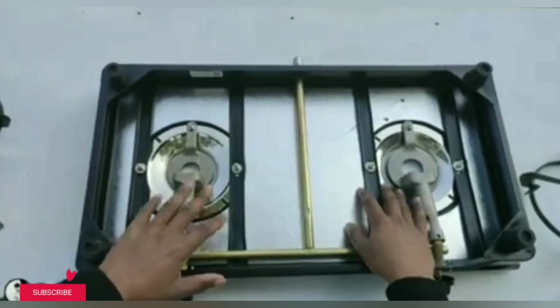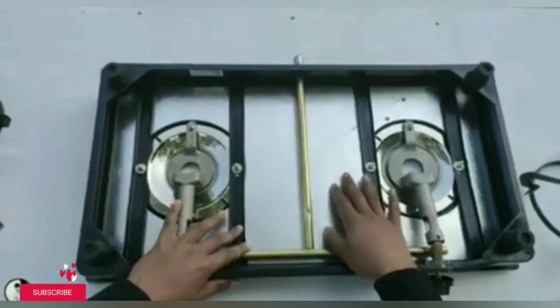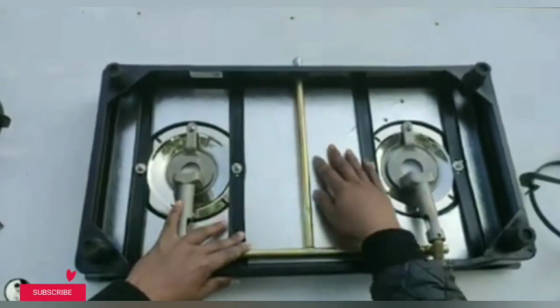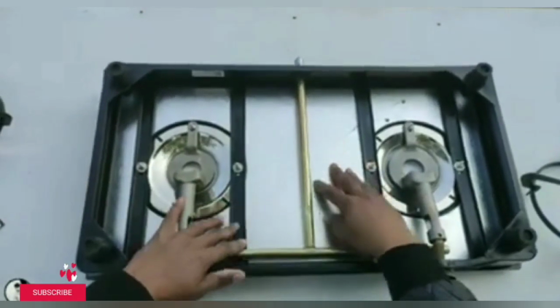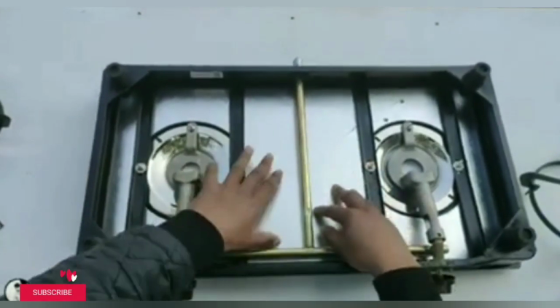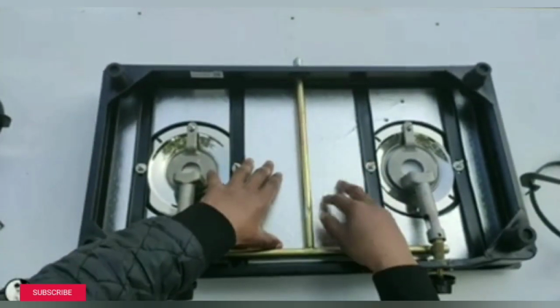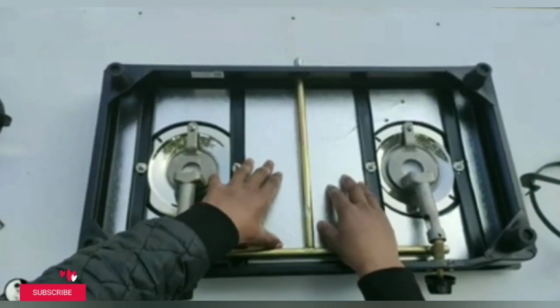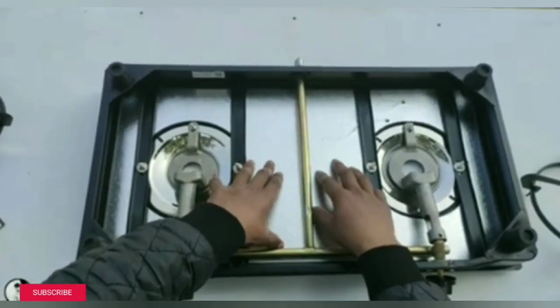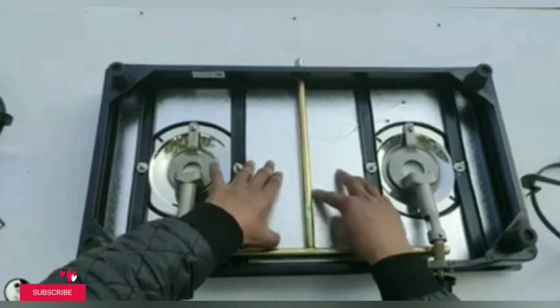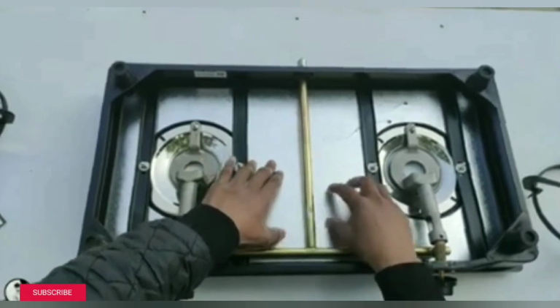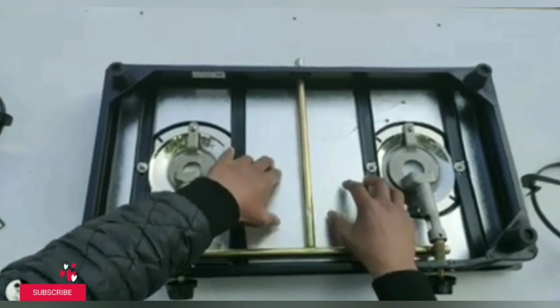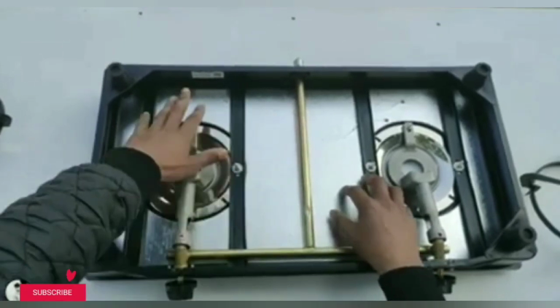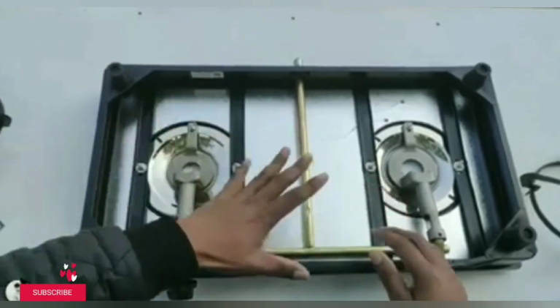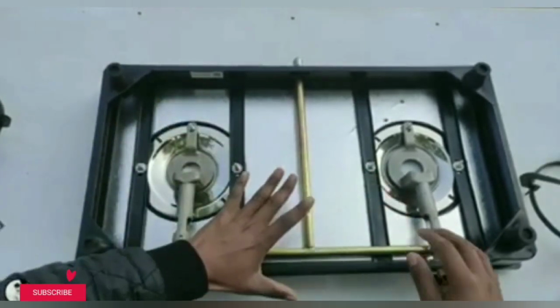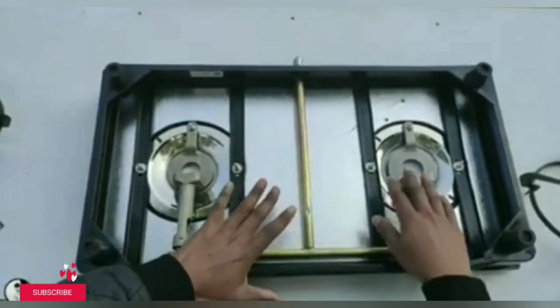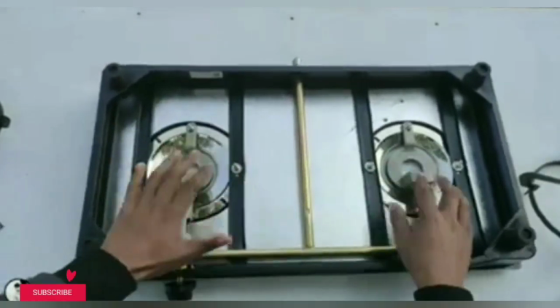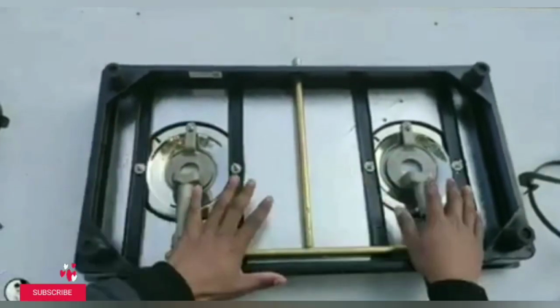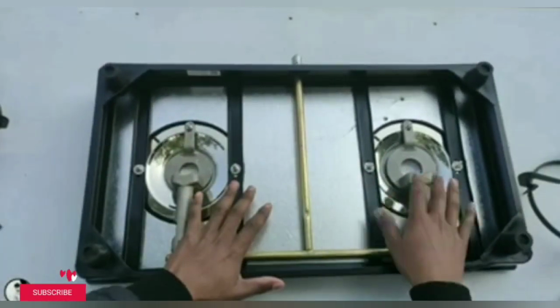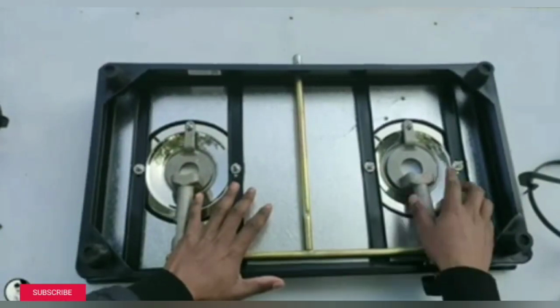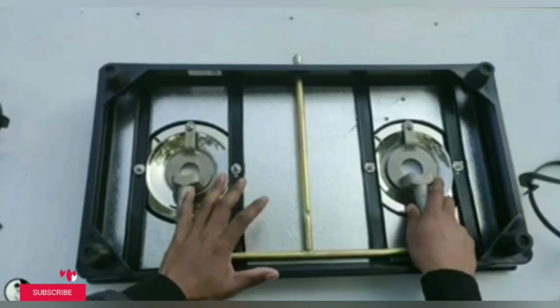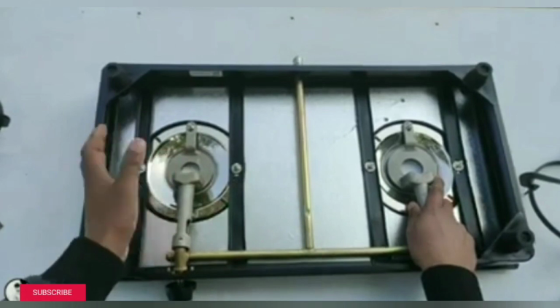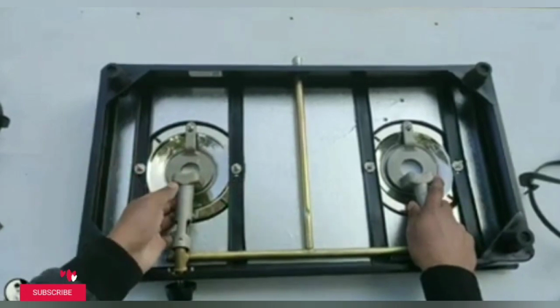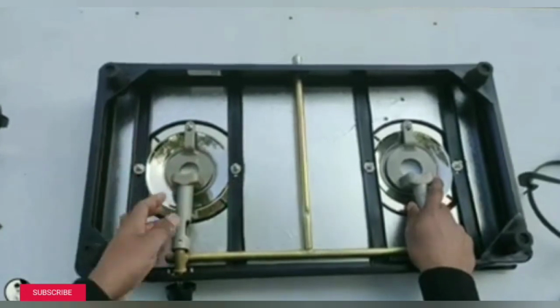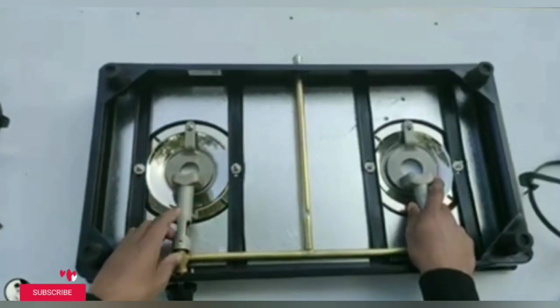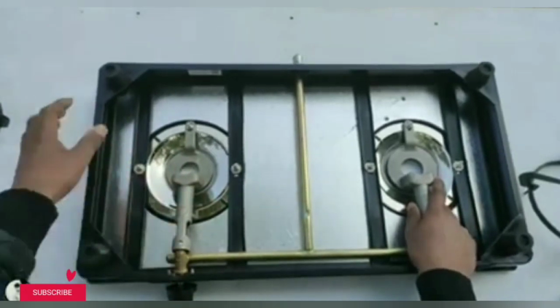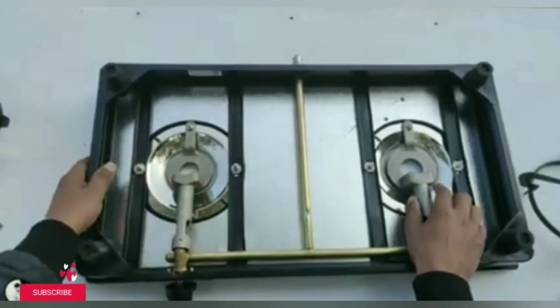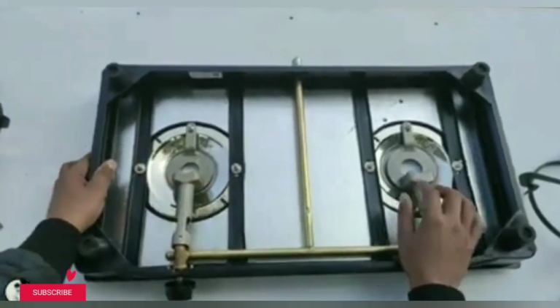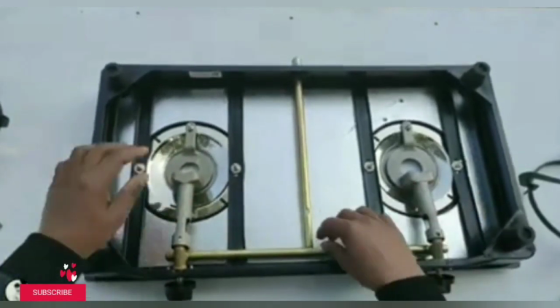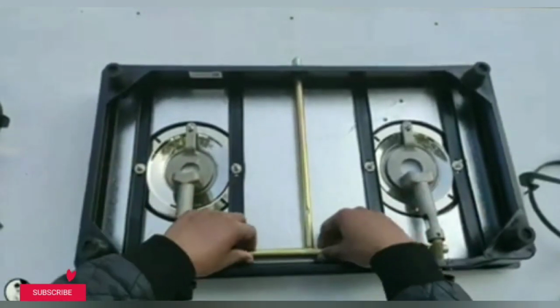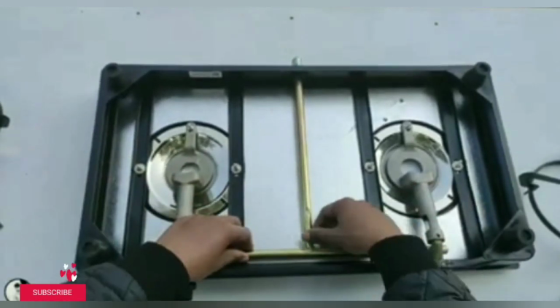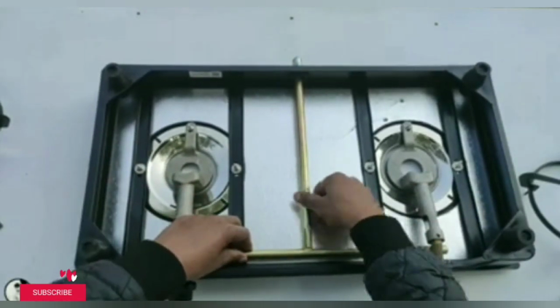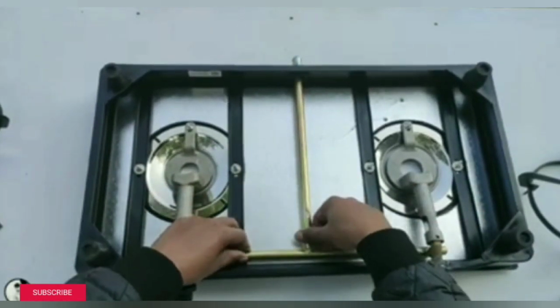It is very solid and very smooth. Here we can see how it flows and the rod is good quality.